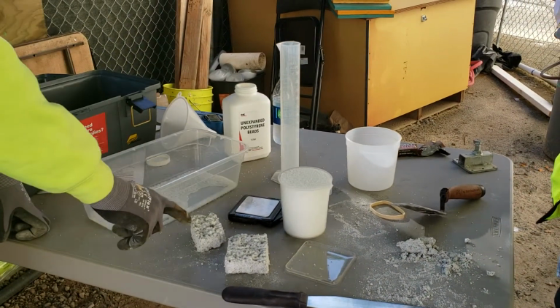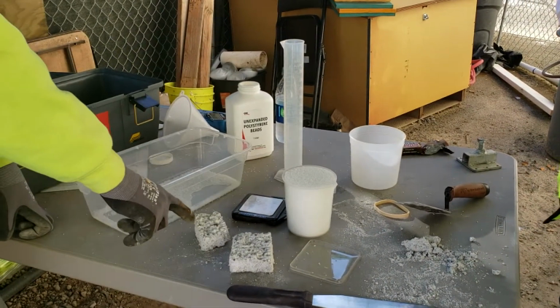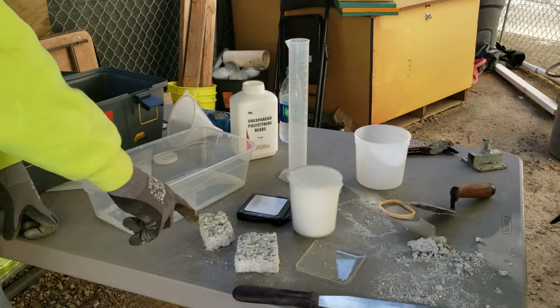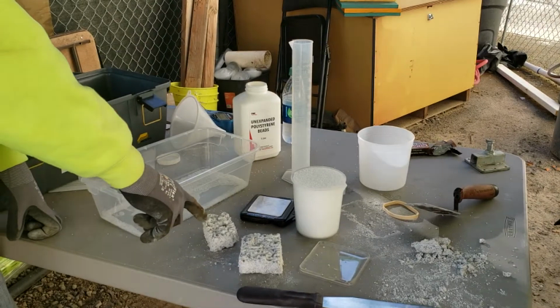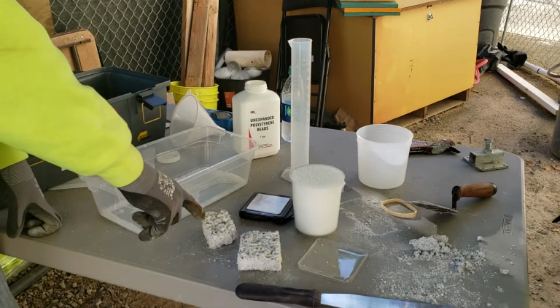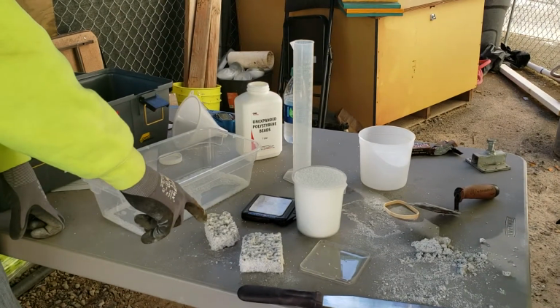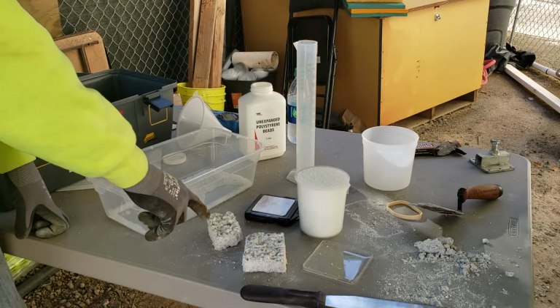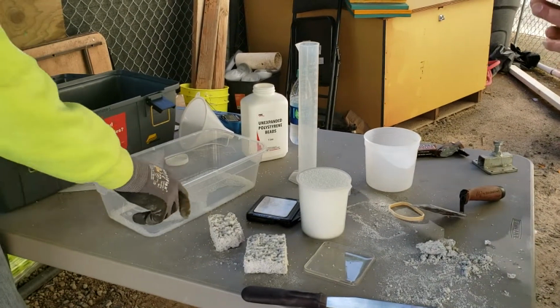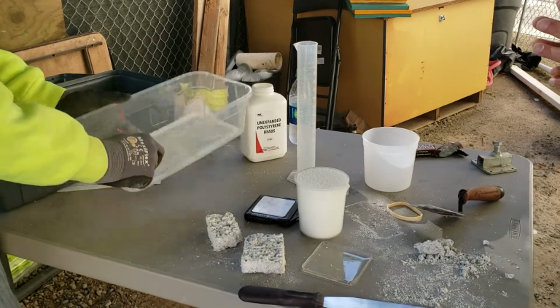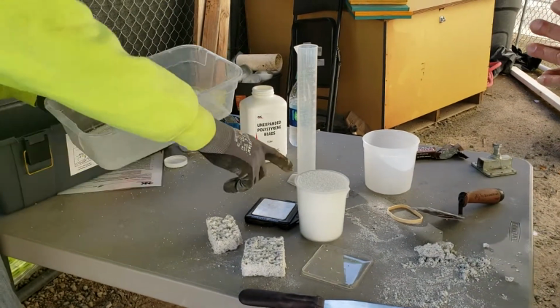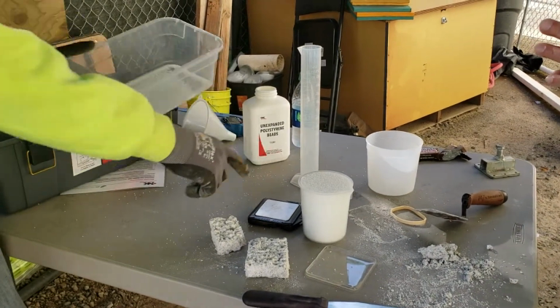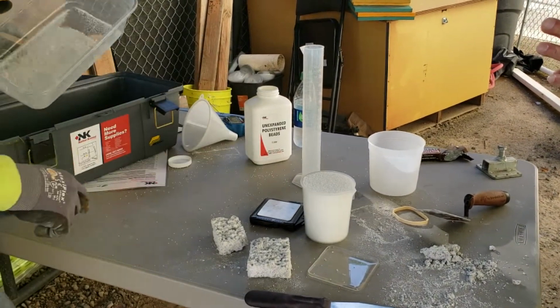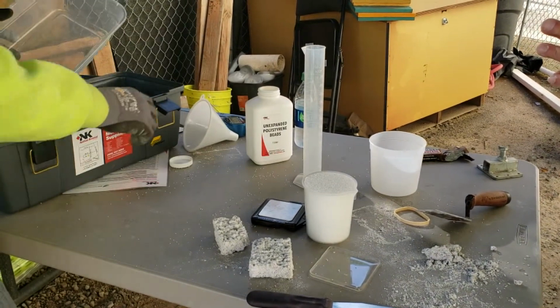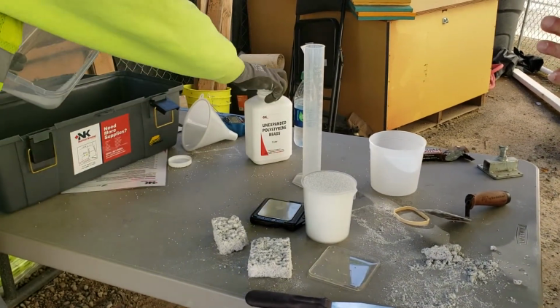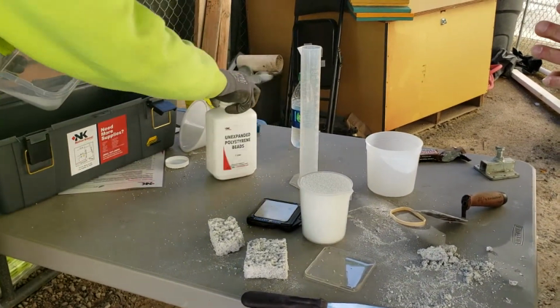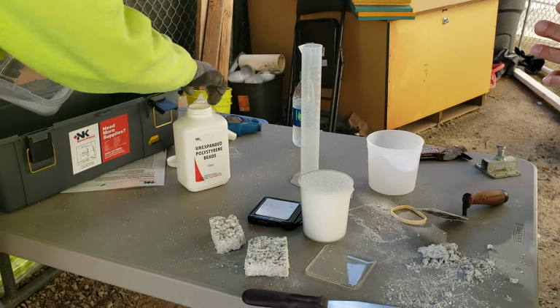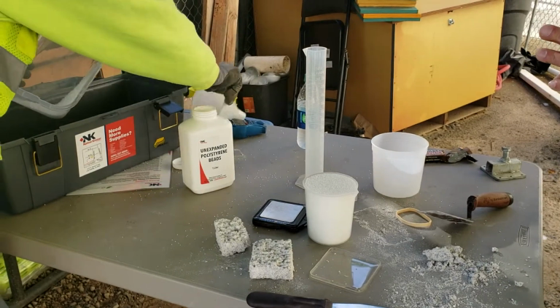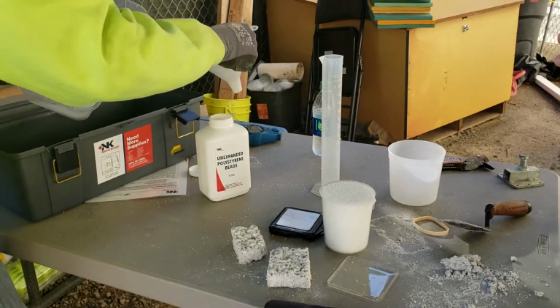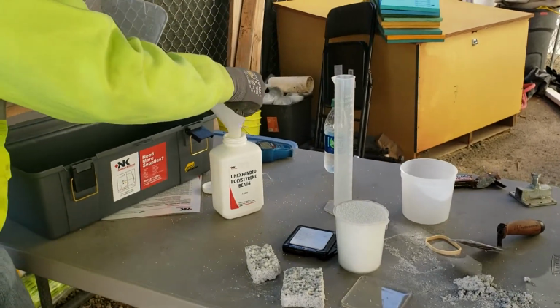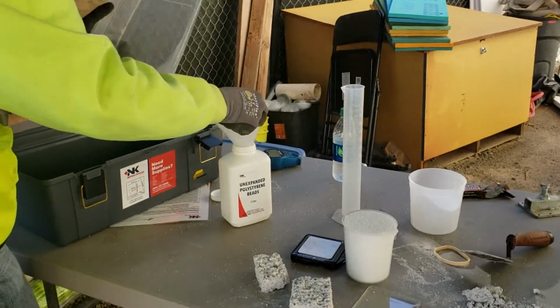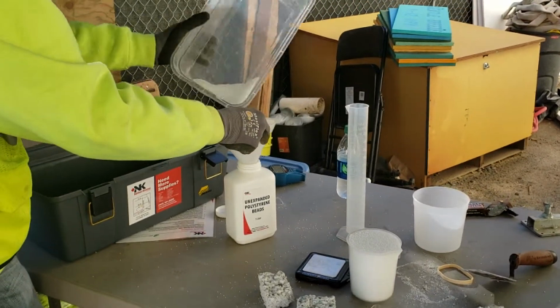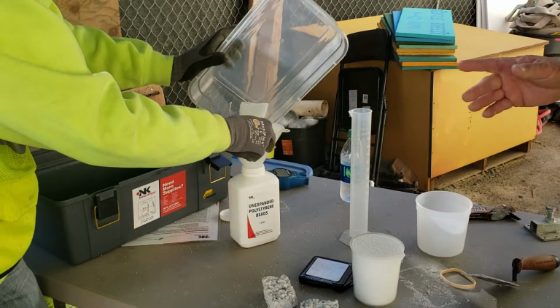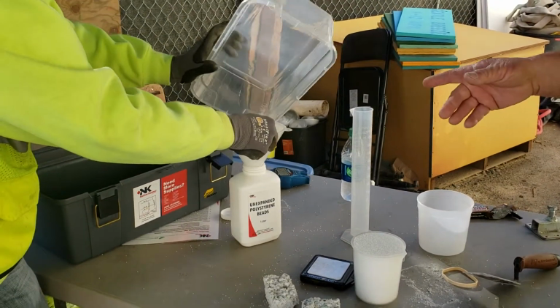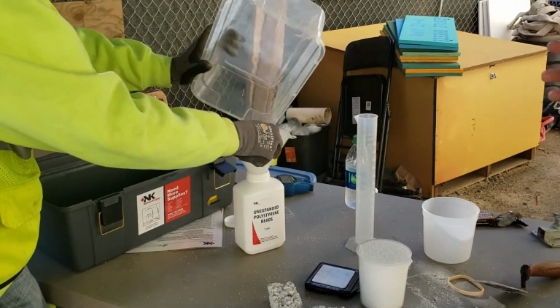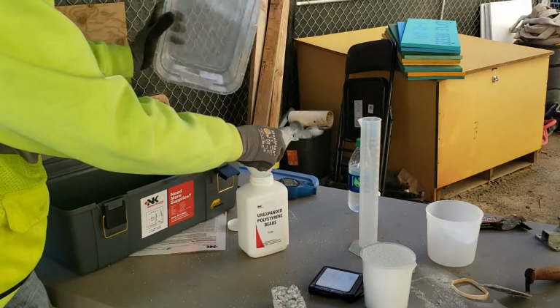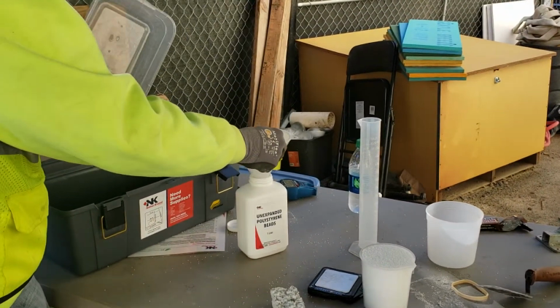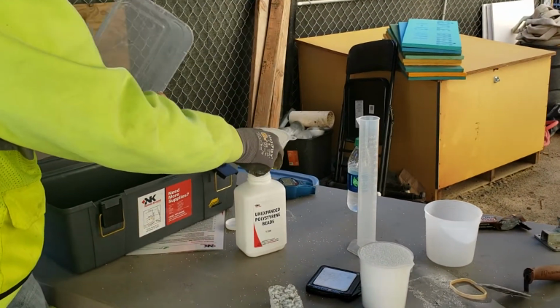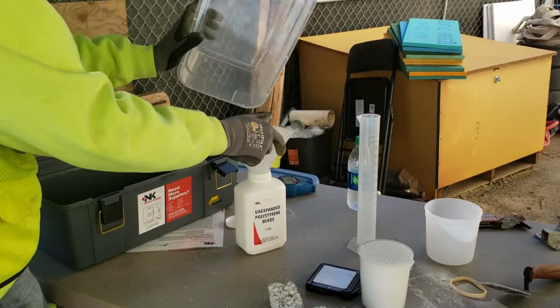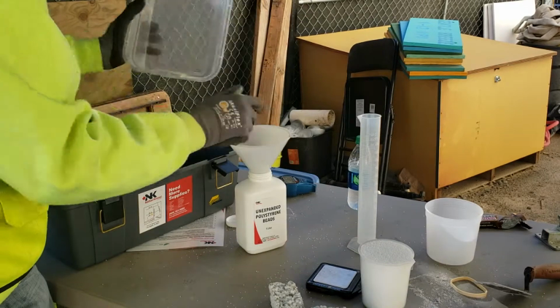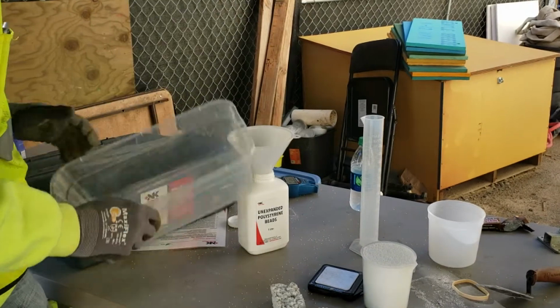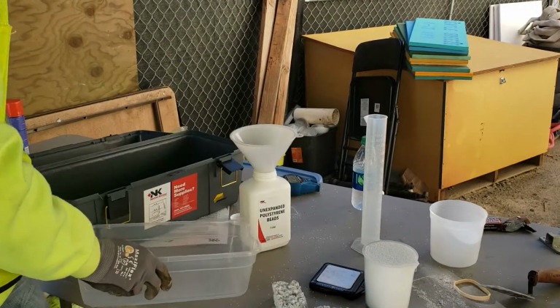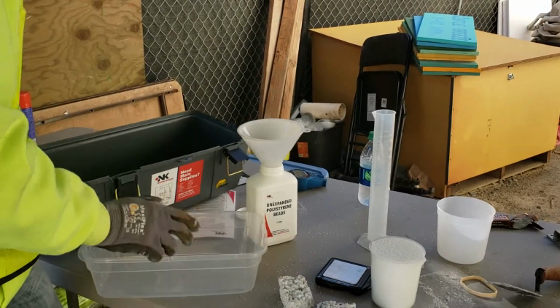Basically, the test is measuring the volume of beads that are going to be displaced by the size of the sample. We start with a perfectly full beaker. We're pouring the beads back — we don't need any of these extra beads. All we care about is what's in that beaker.